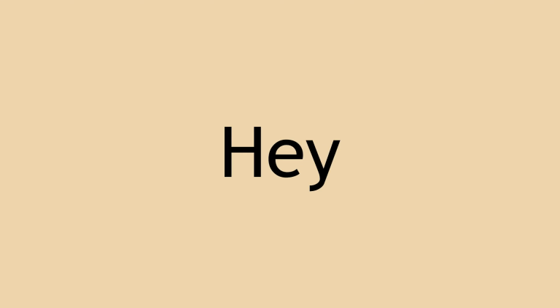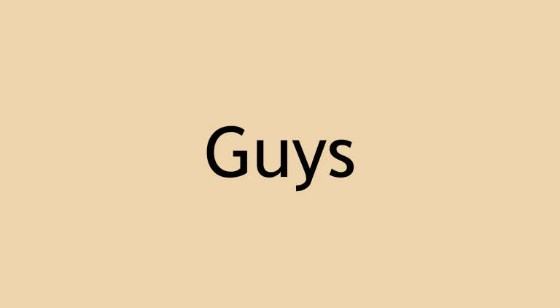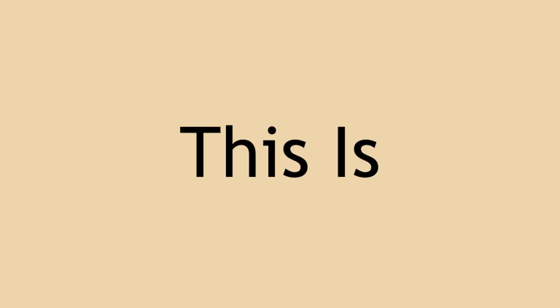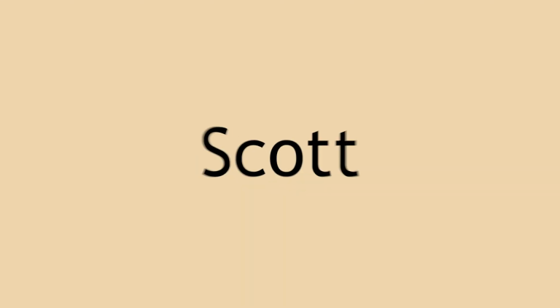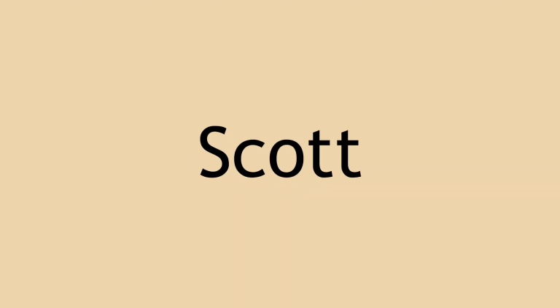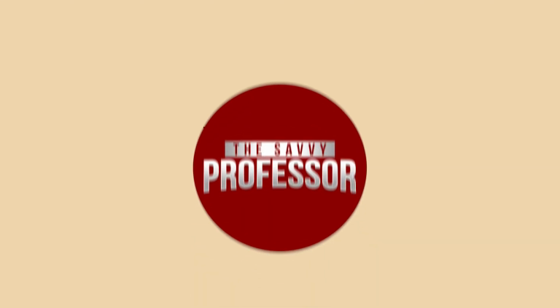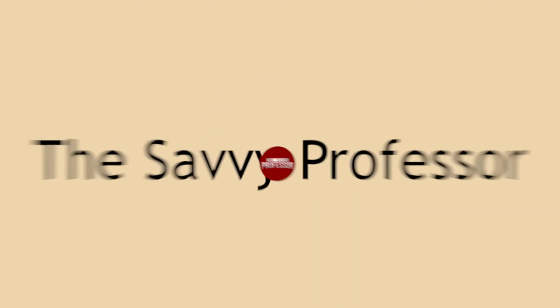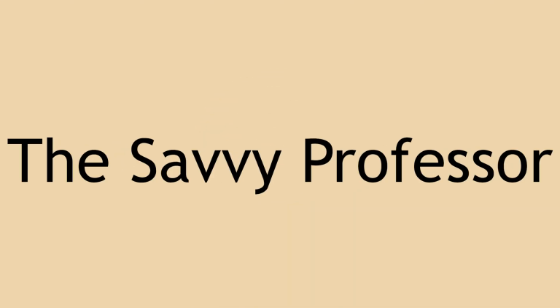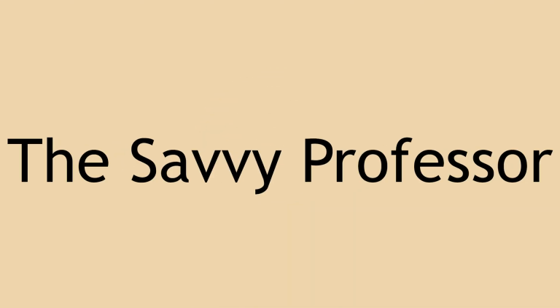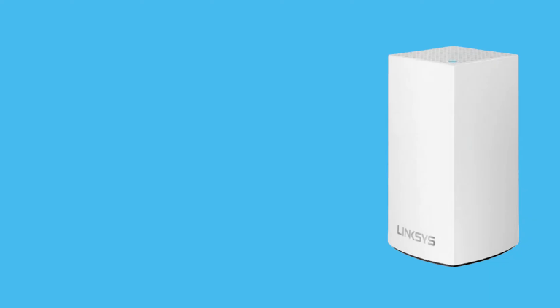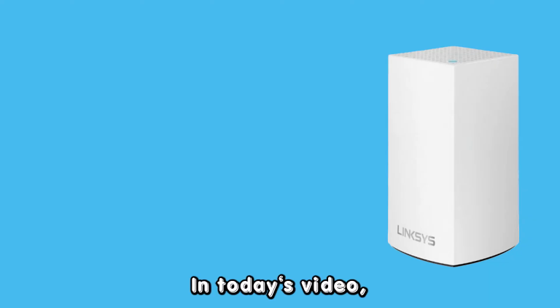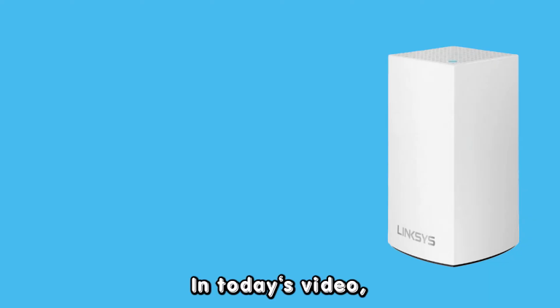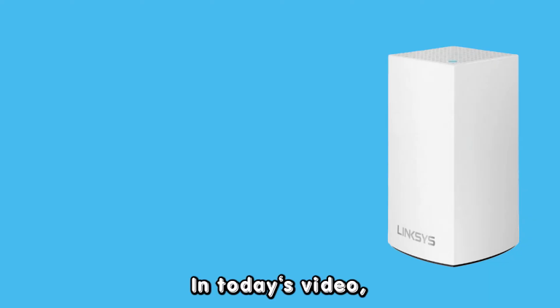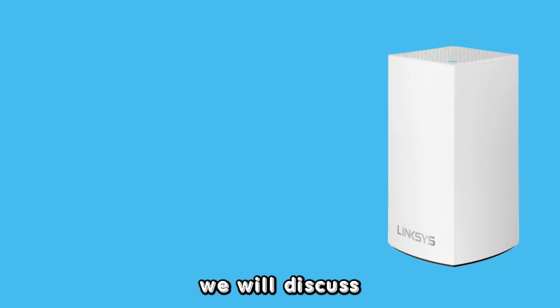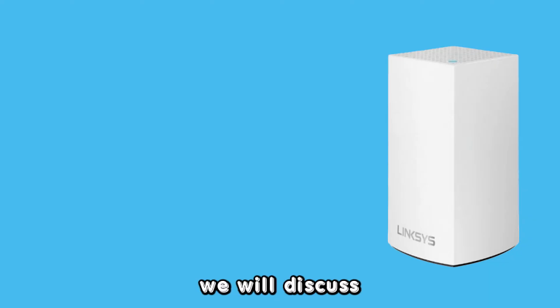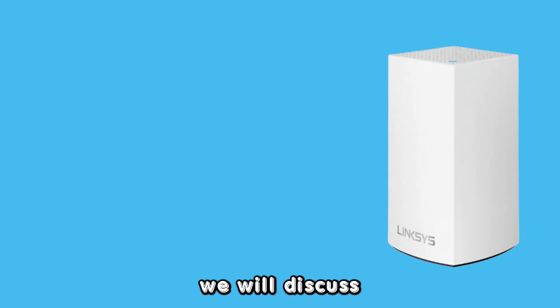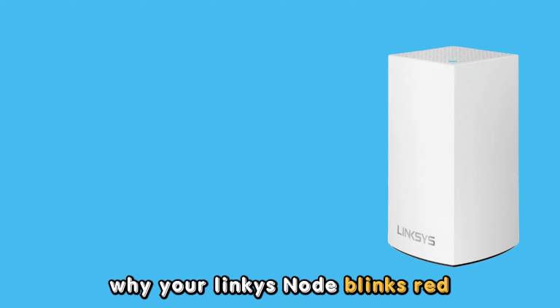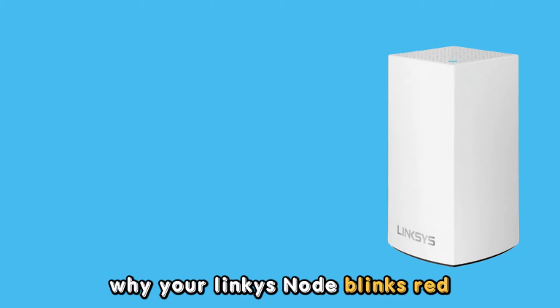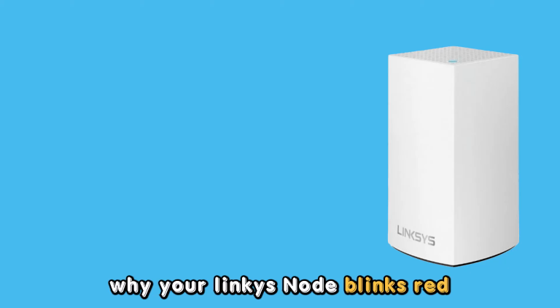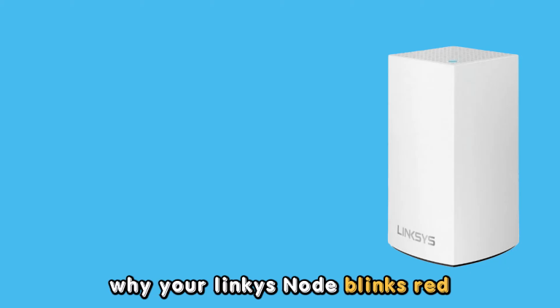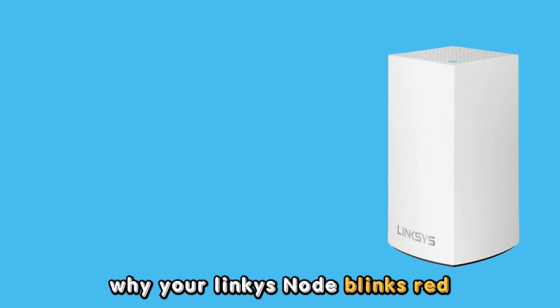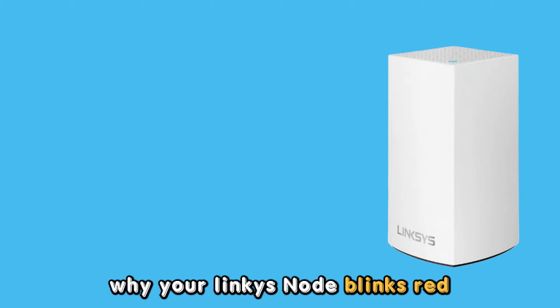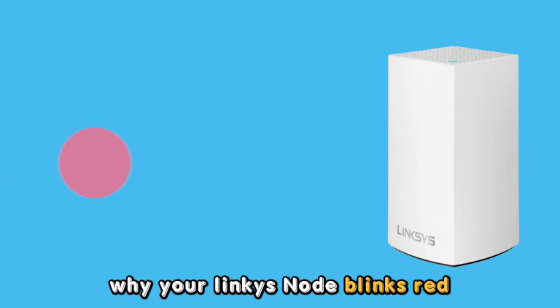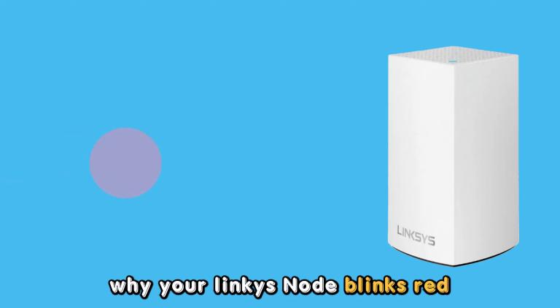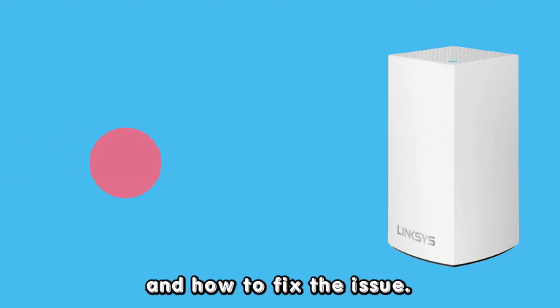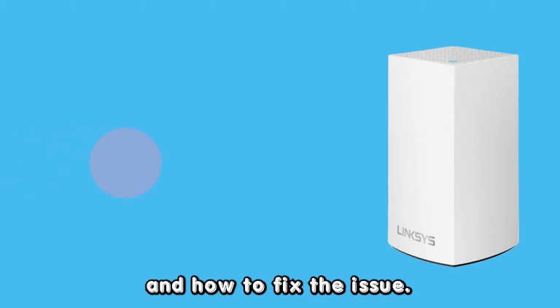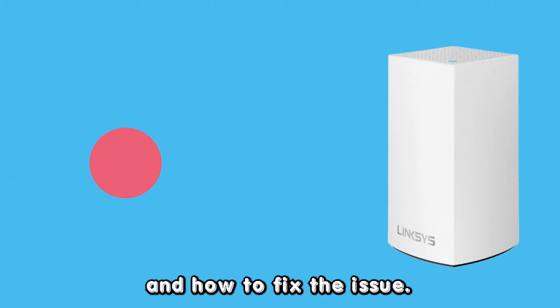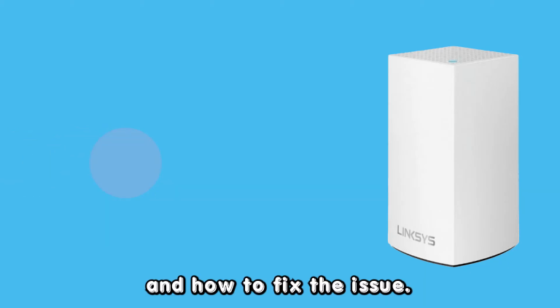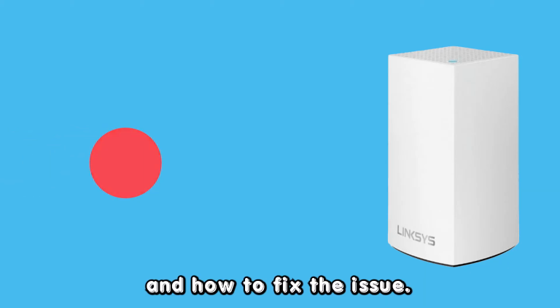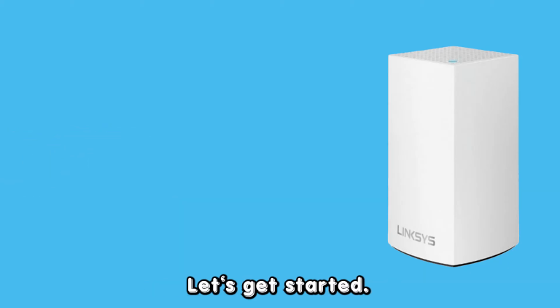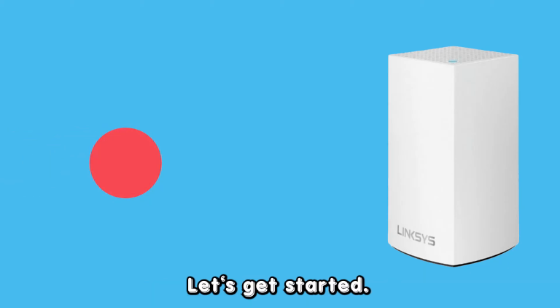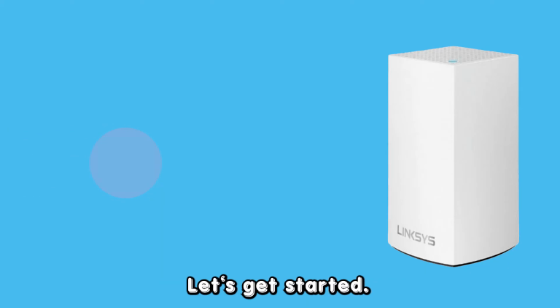Hey guys, this is Scott from The Savvy Professor. In today's video, we will discuss why your Linksys node blinks red and how to fix the issue. Let's get started.